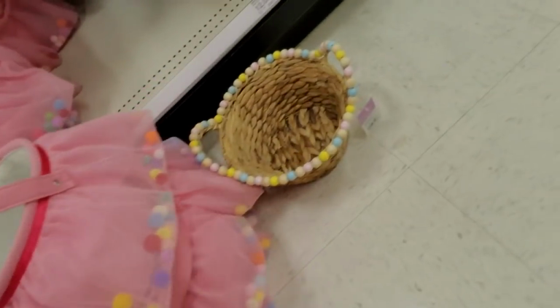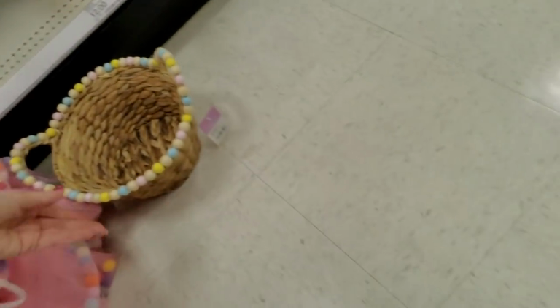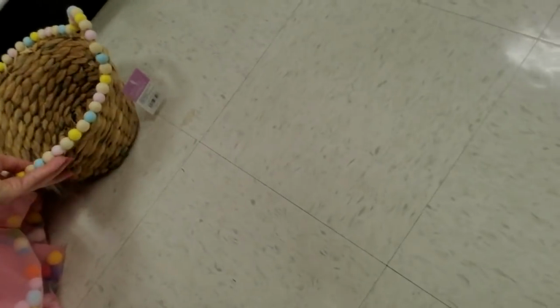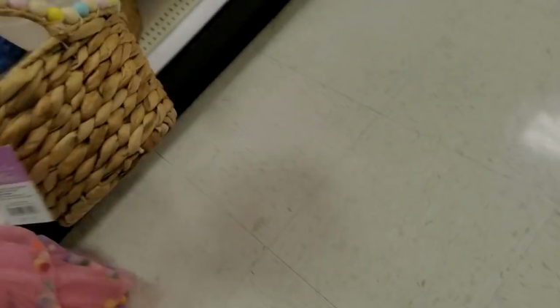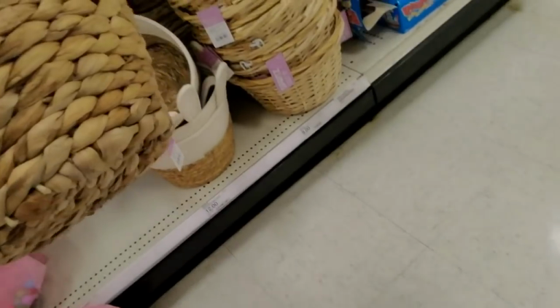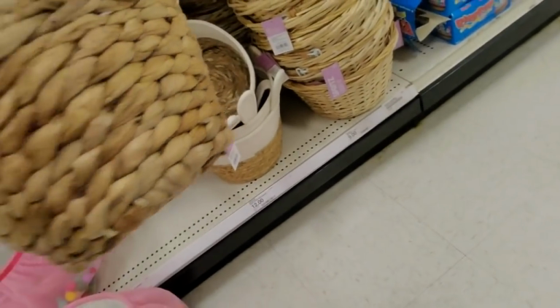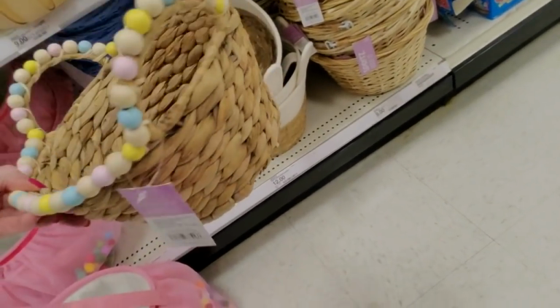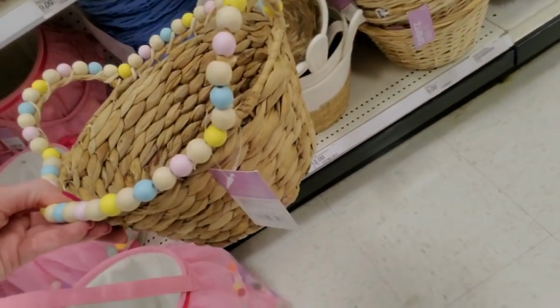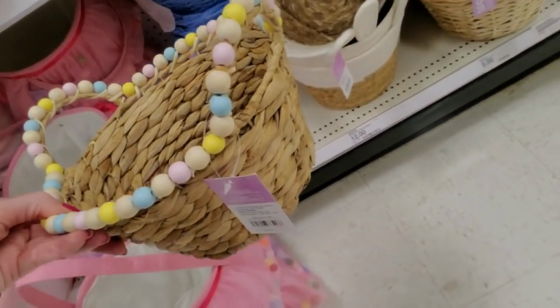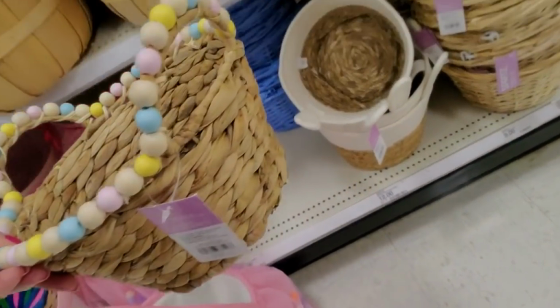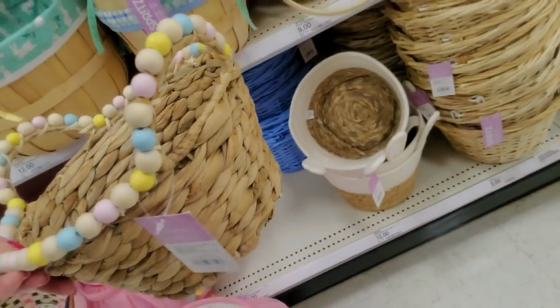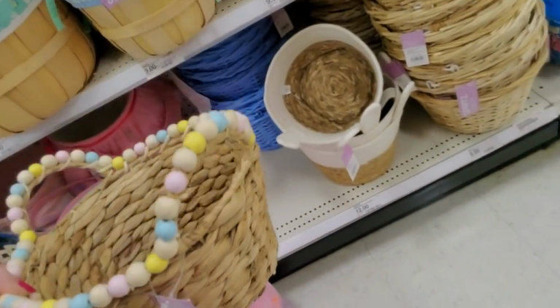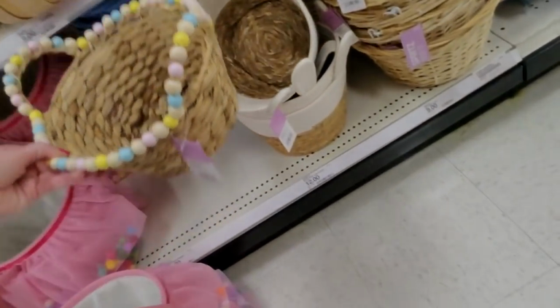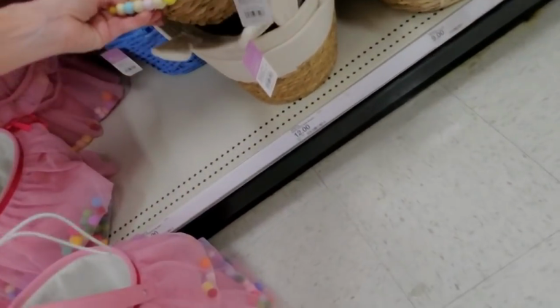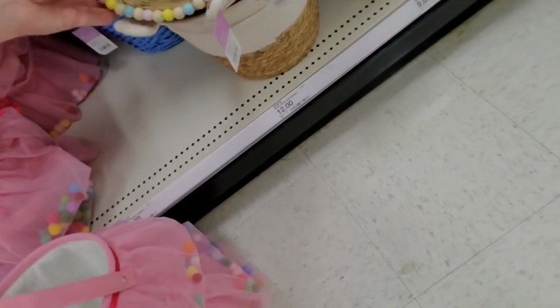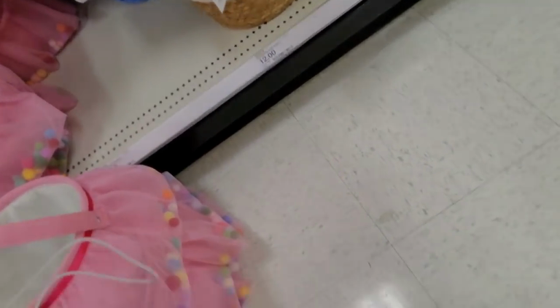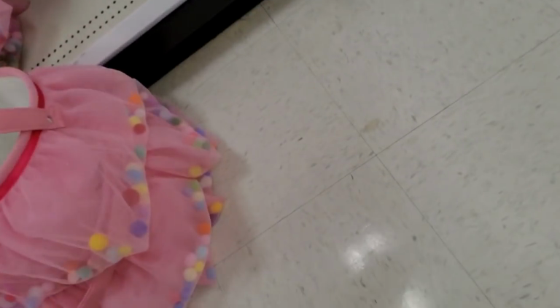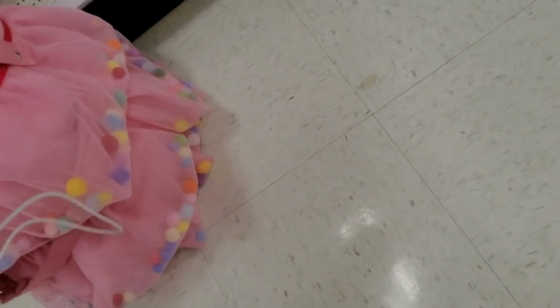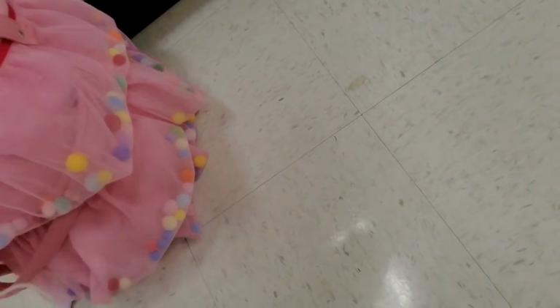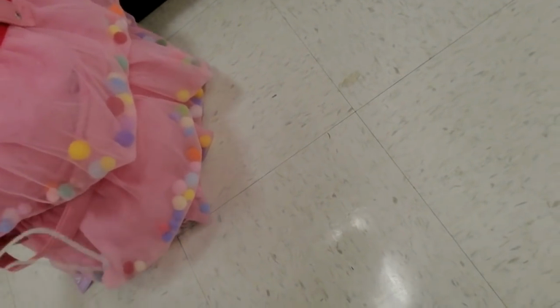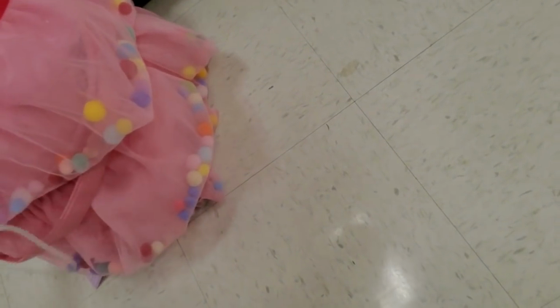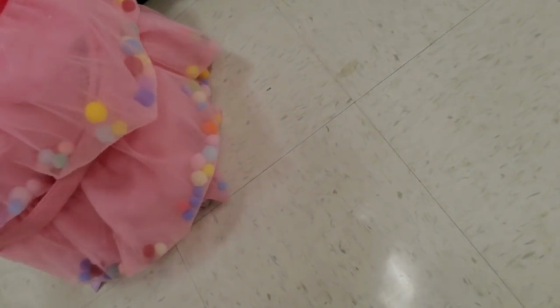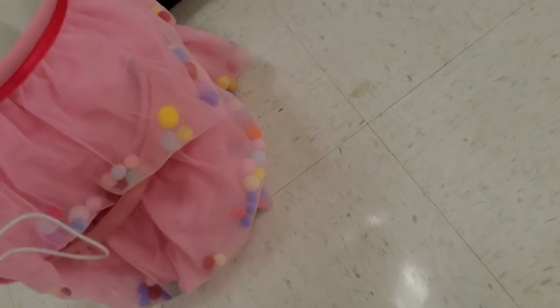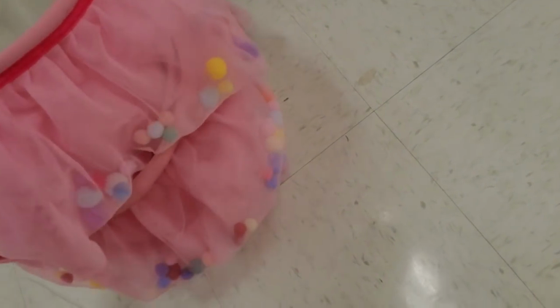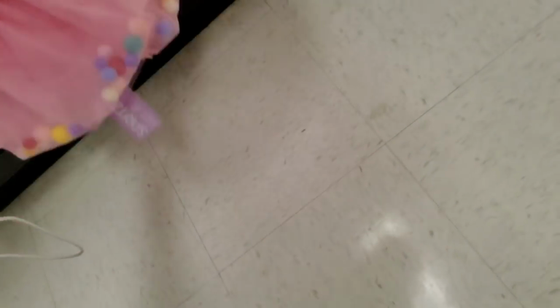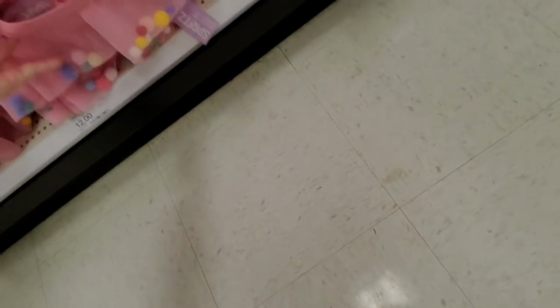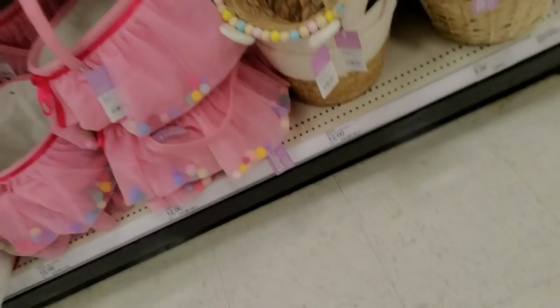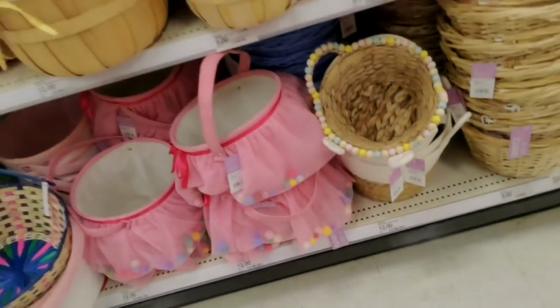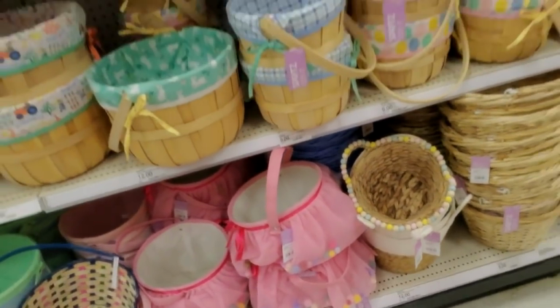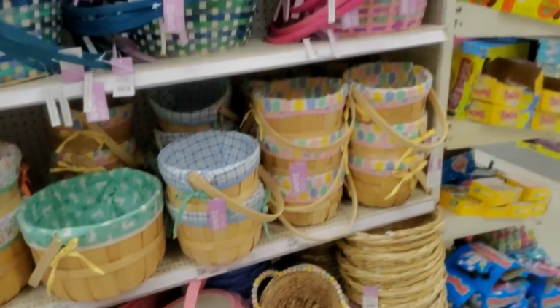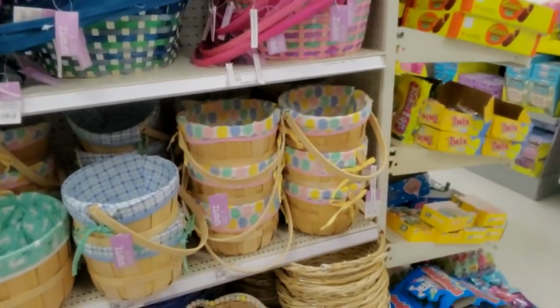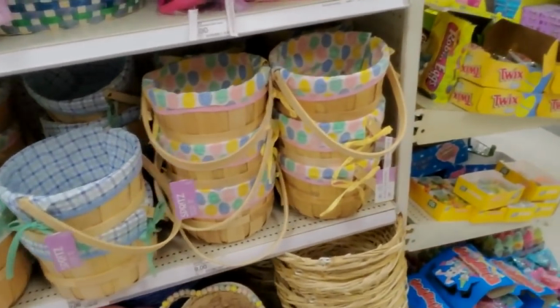This basket's fancy - look at it, it's like a little tutu skirt. These are $12 as well. This one has little beads on it. Pretty, pretty little baskets.